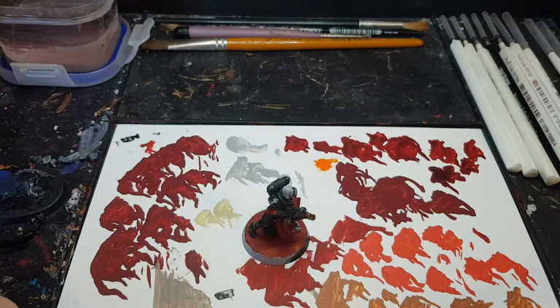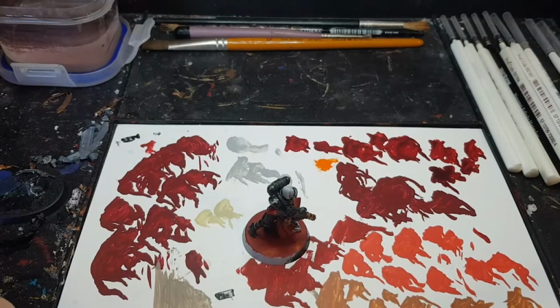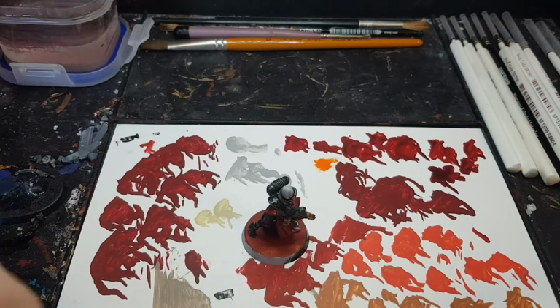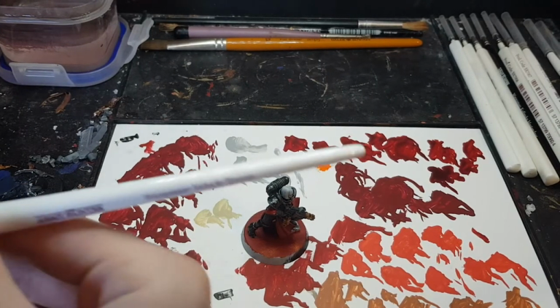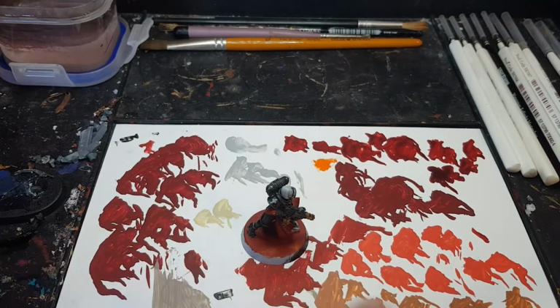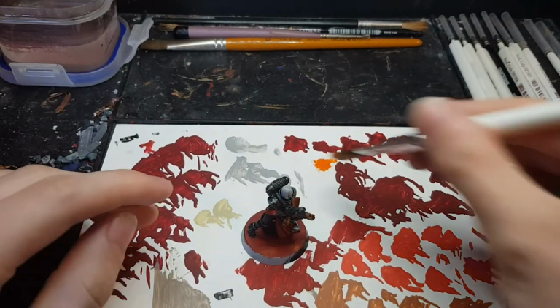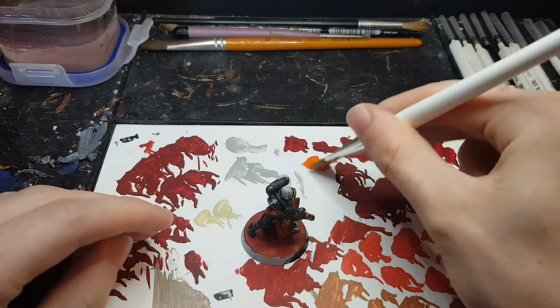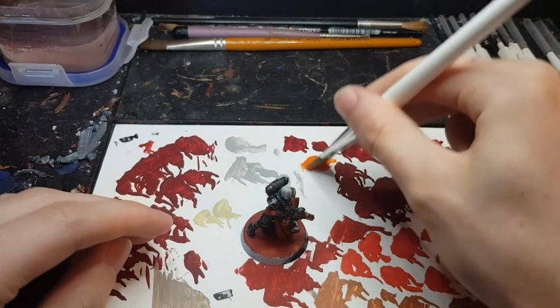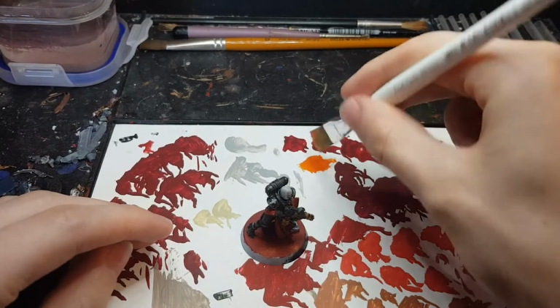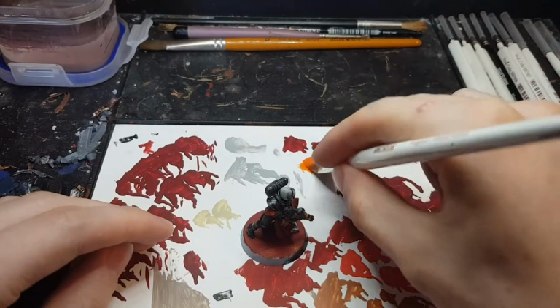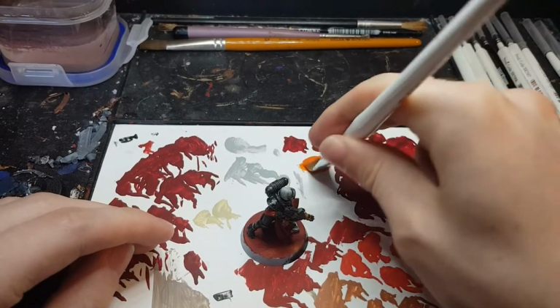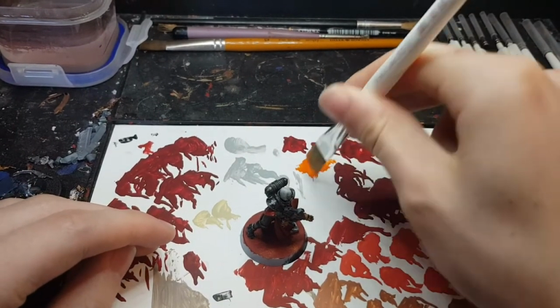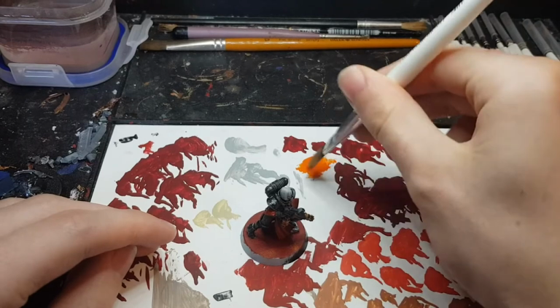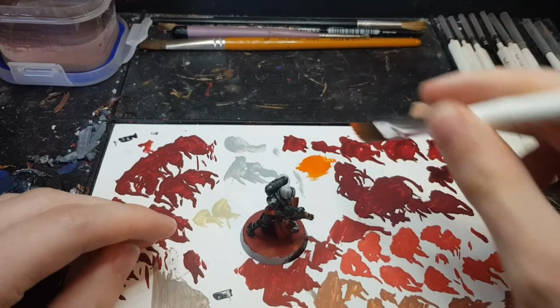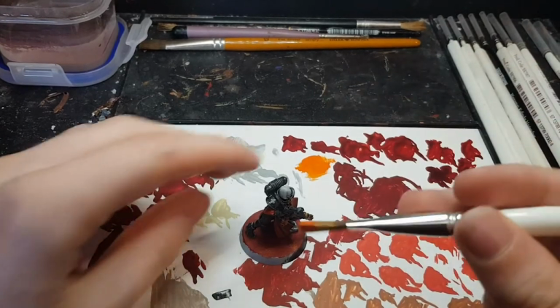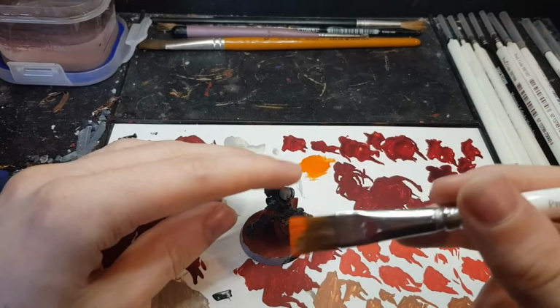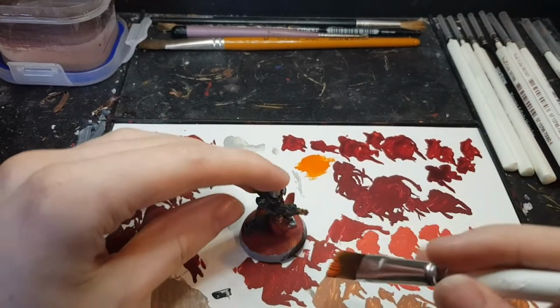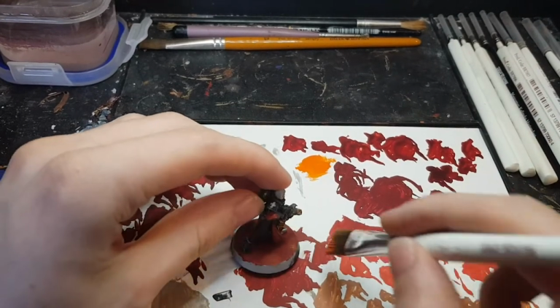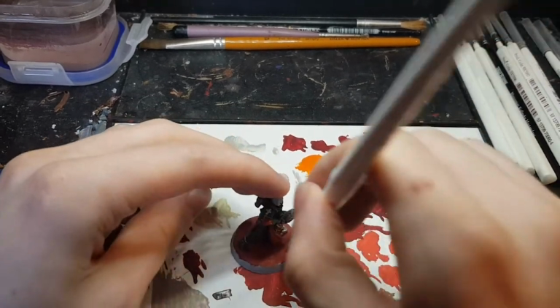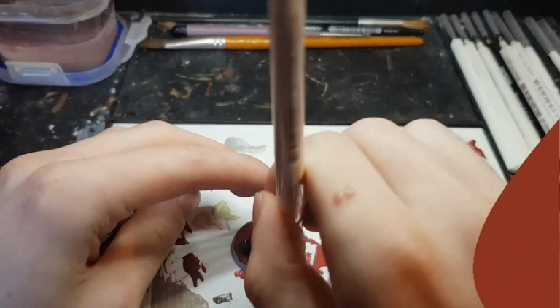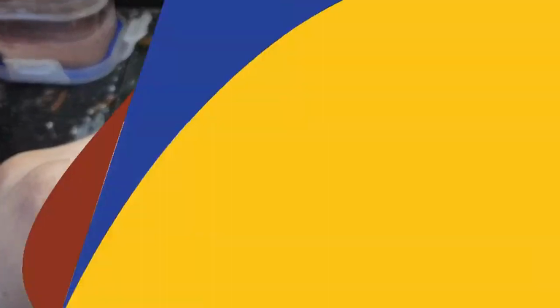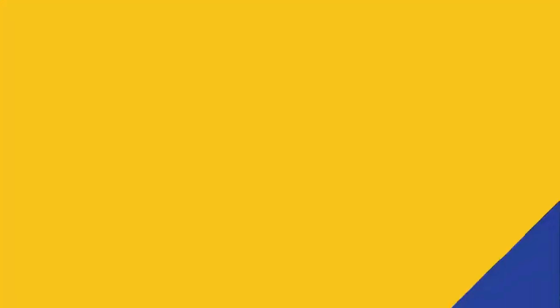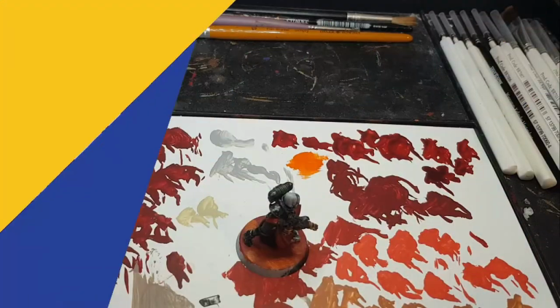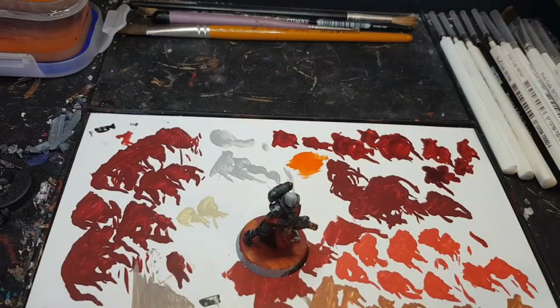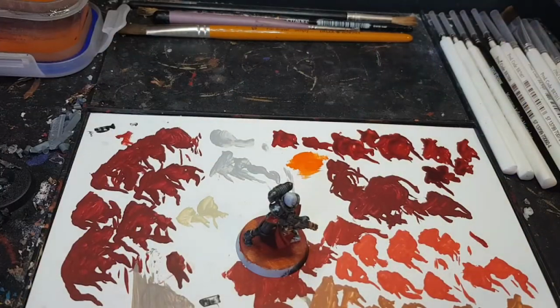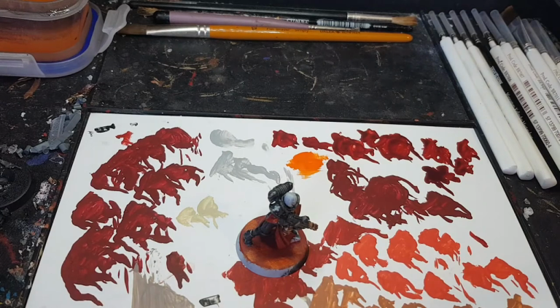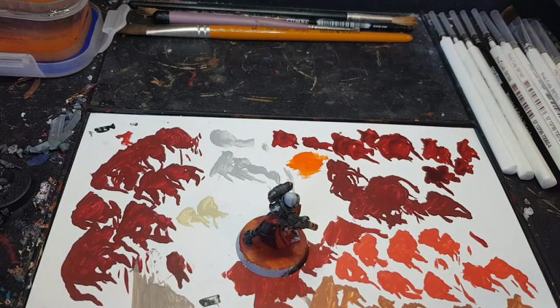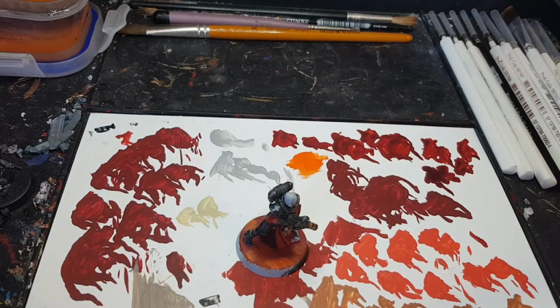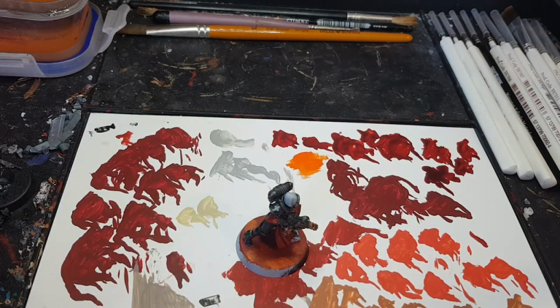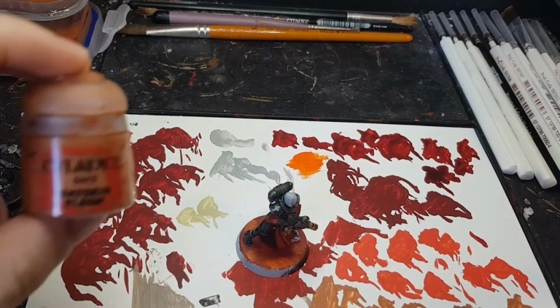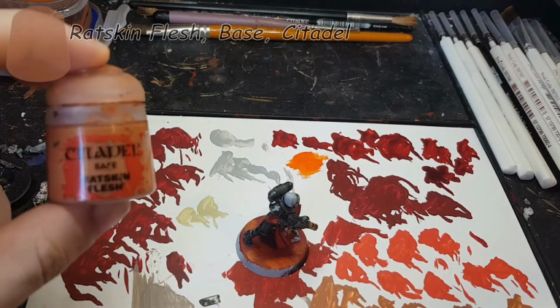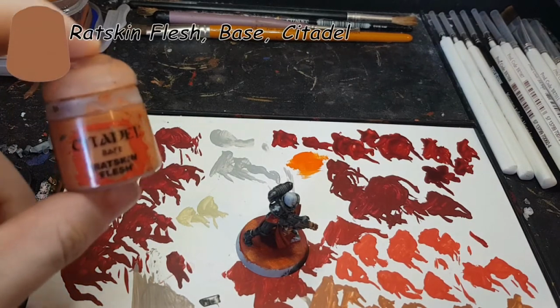Add a bit more paint on the brush, working it into the bristles, then just using the corner. Once that's dry we're going to do the same technique again but this time with Ratskin Flesh.